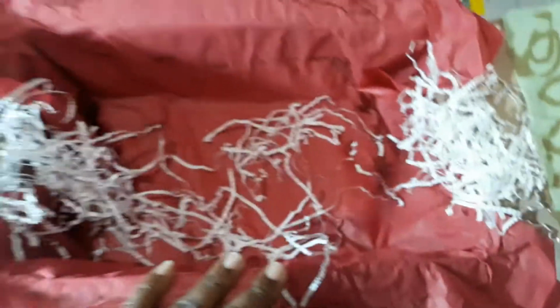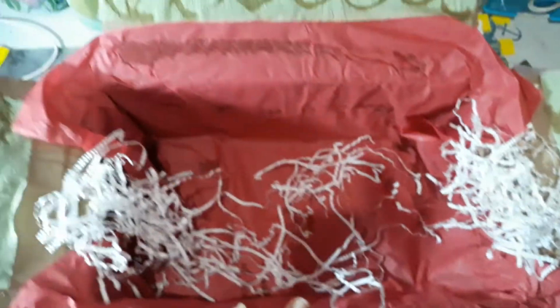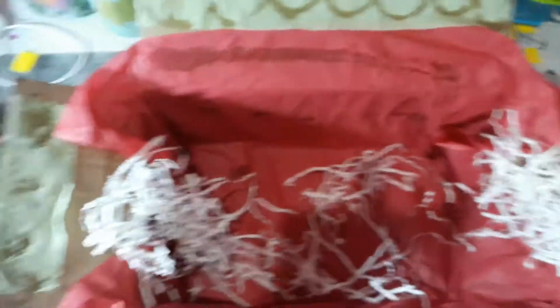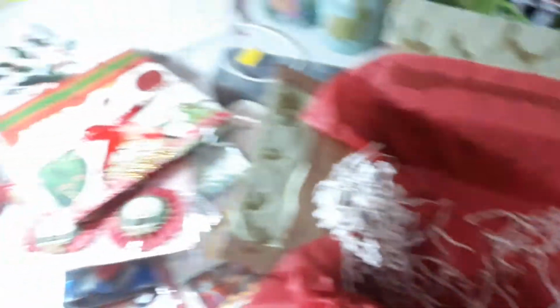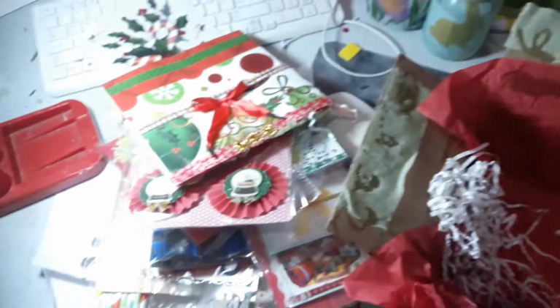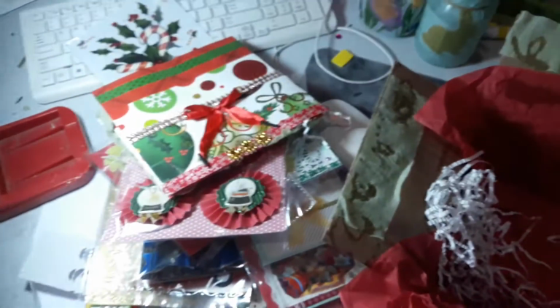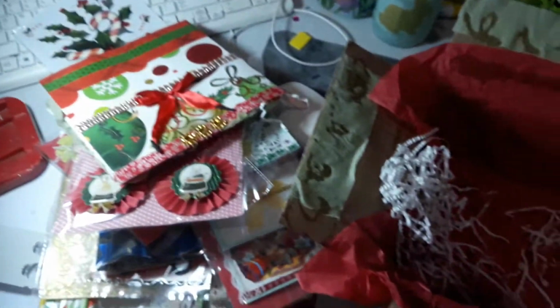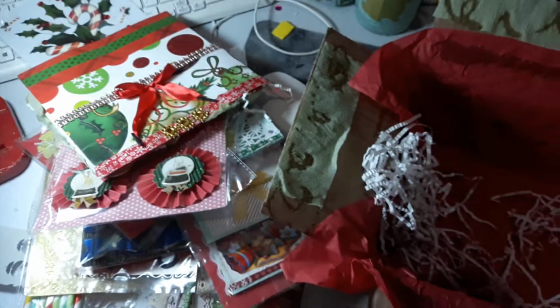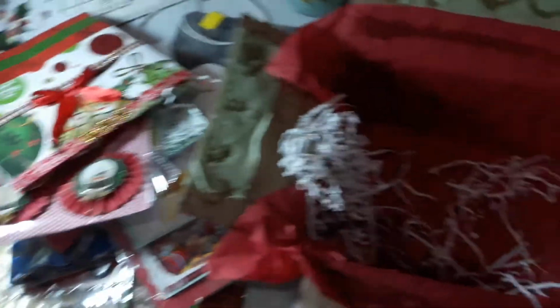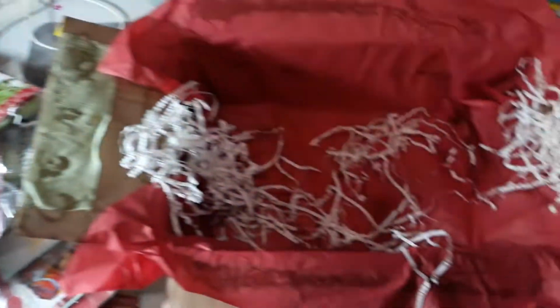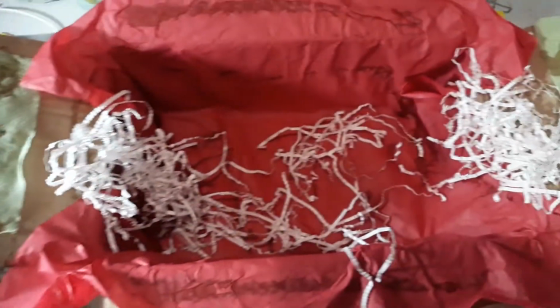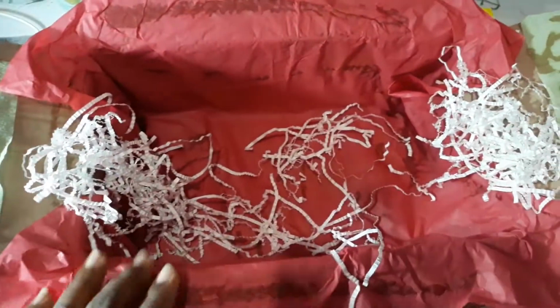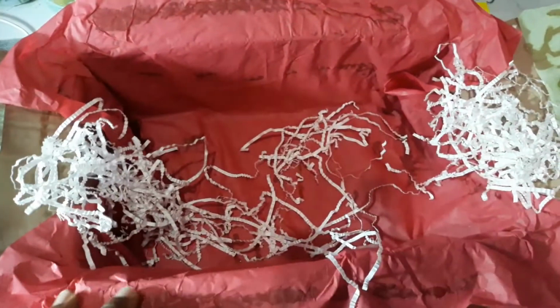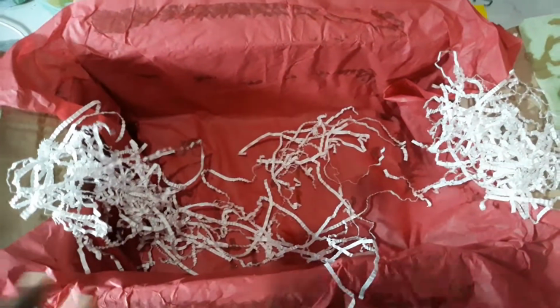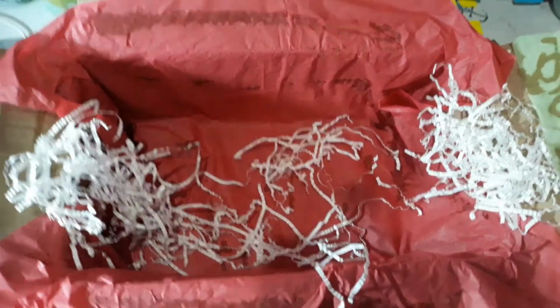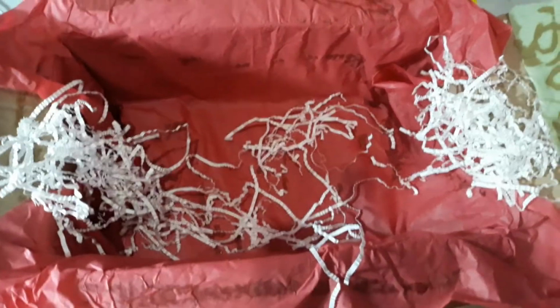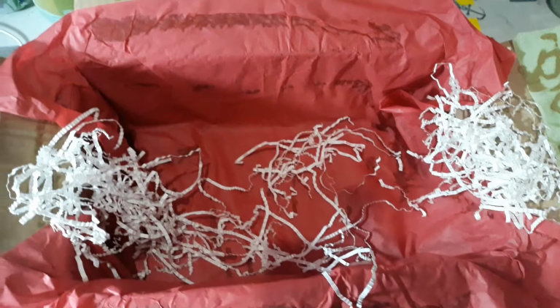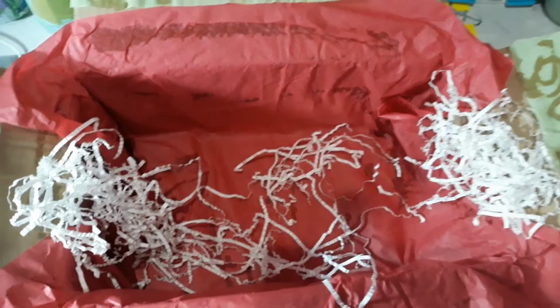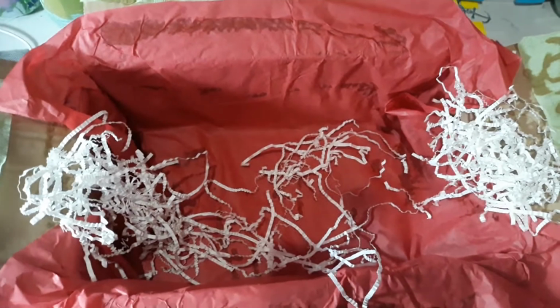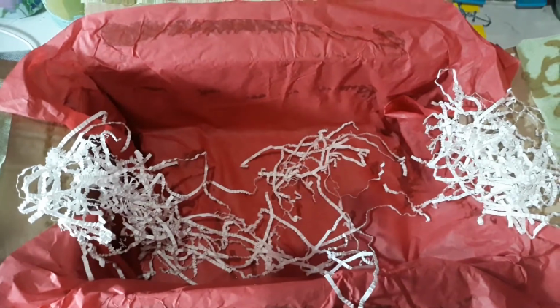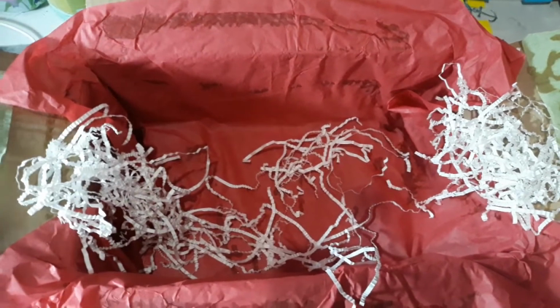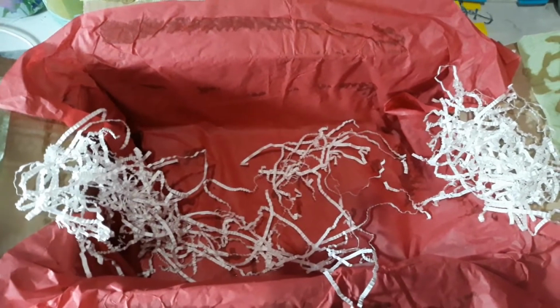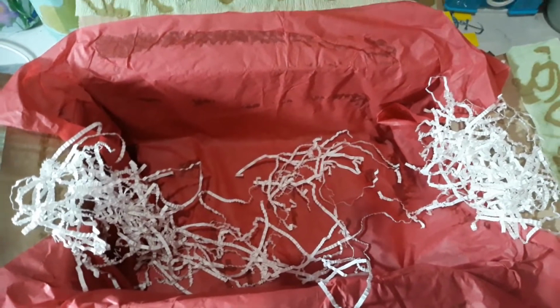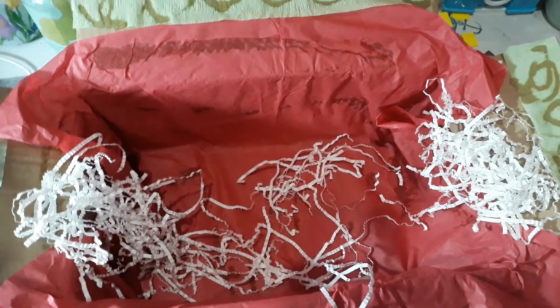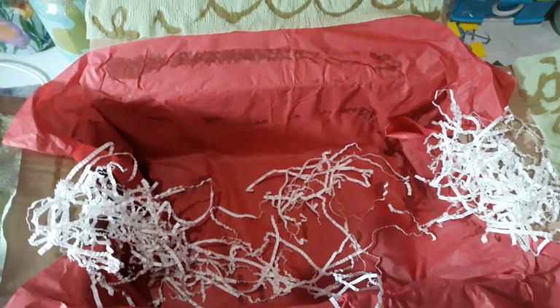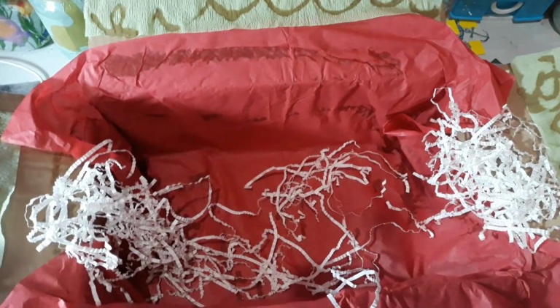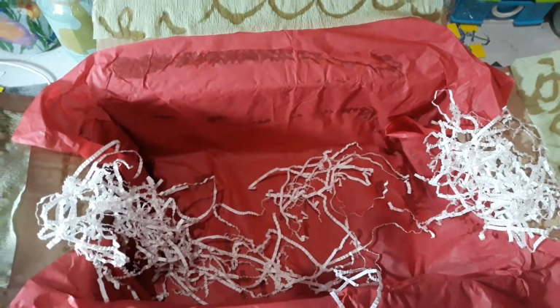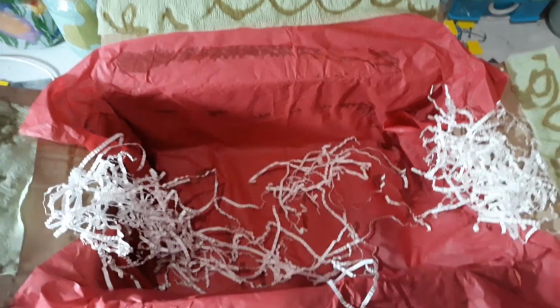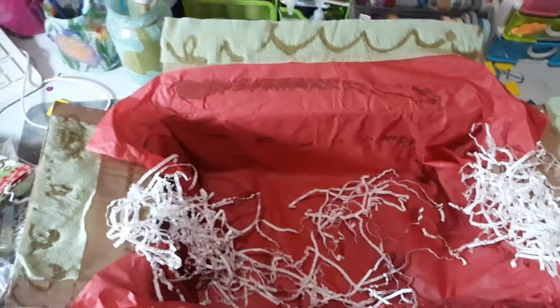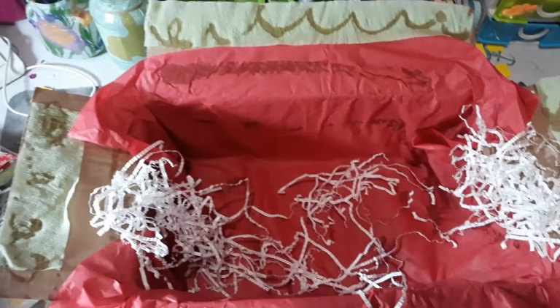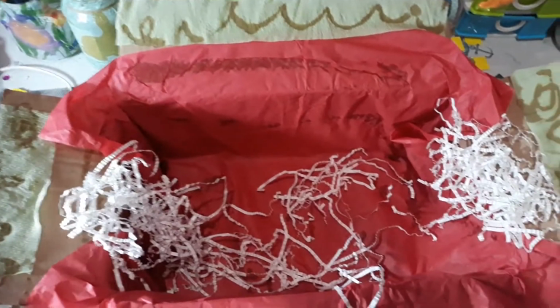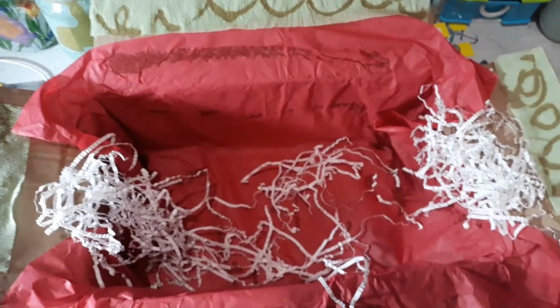And that will be it, guys — that will be it, packaged and sent for my partner. I hope that you are inspired by one of the things I created and that you continue to craft and have fun. Have a good evening, everyone — bye!